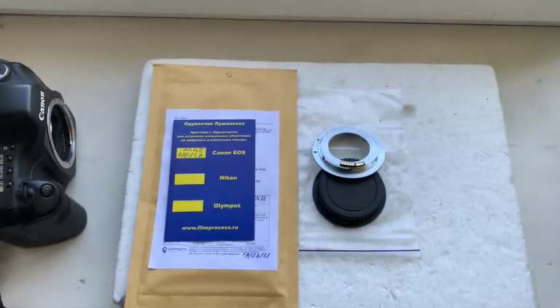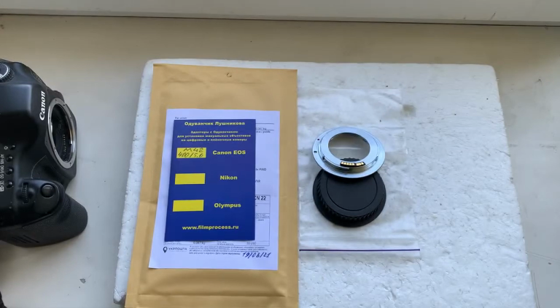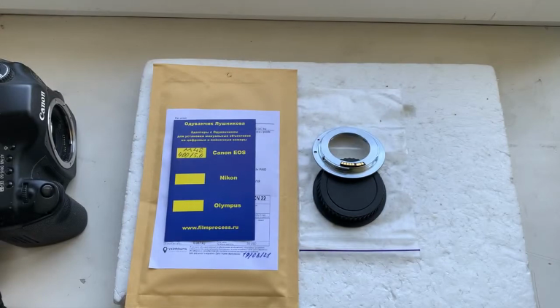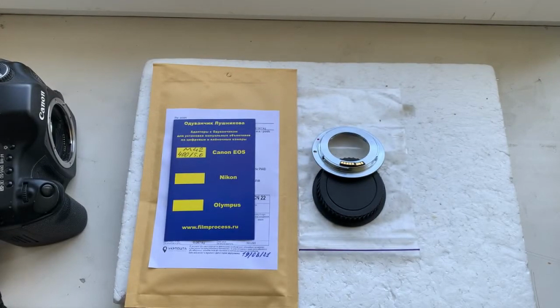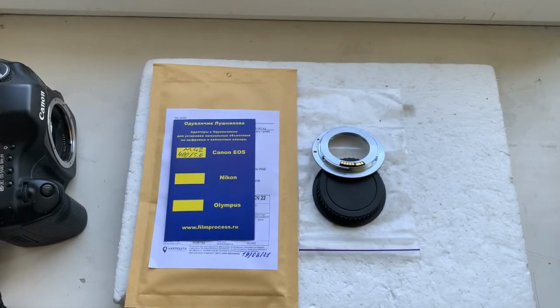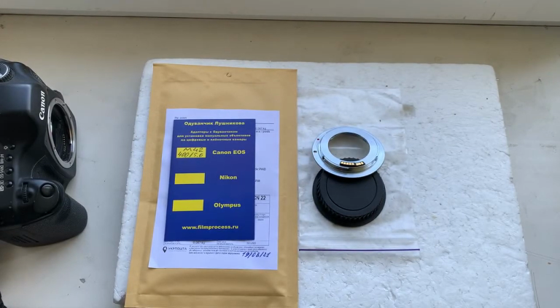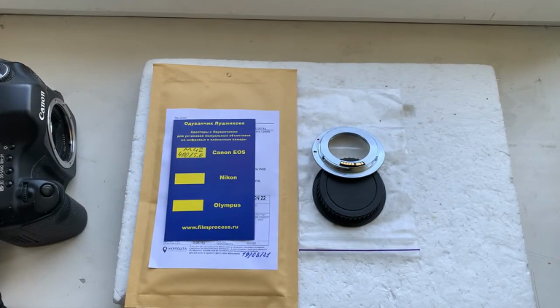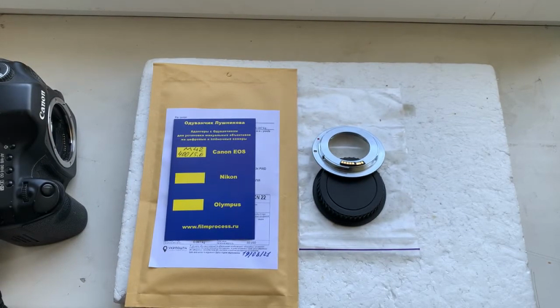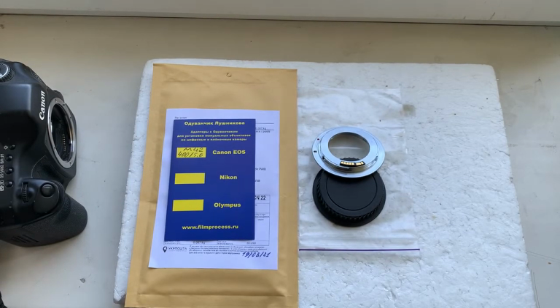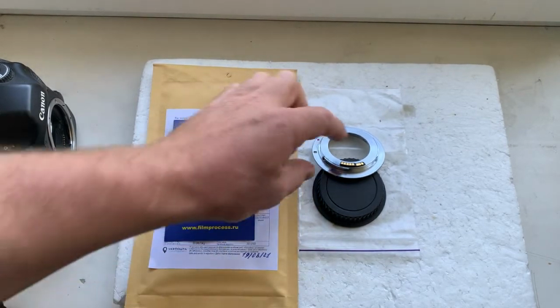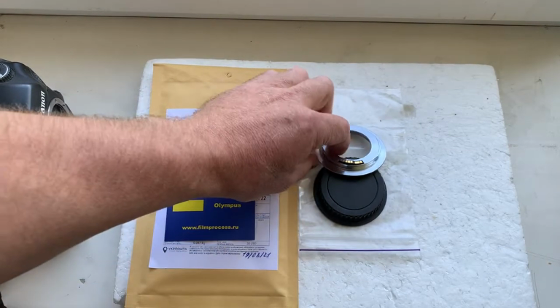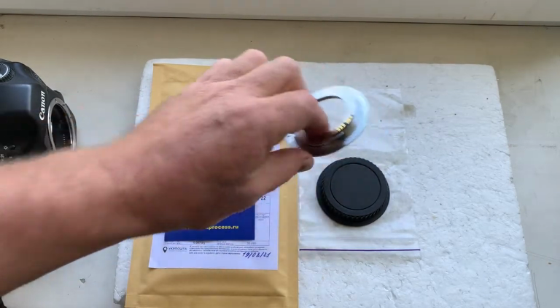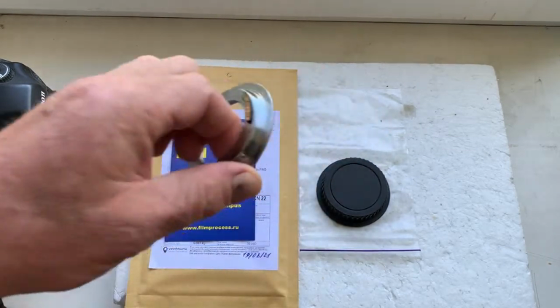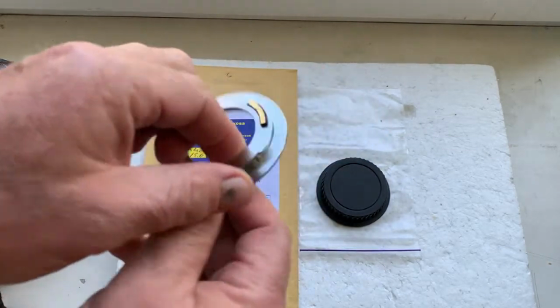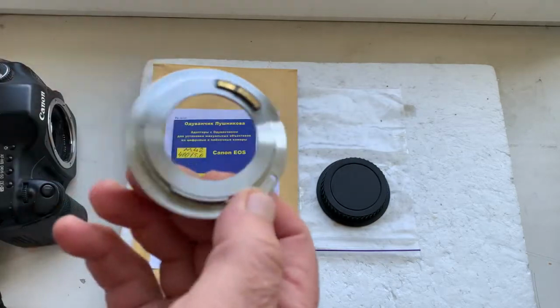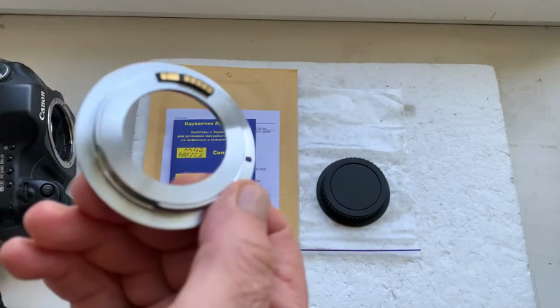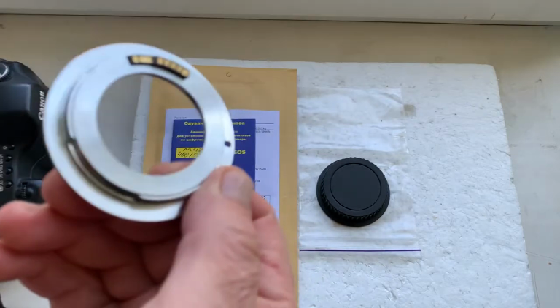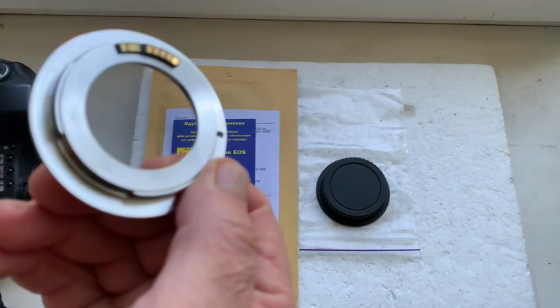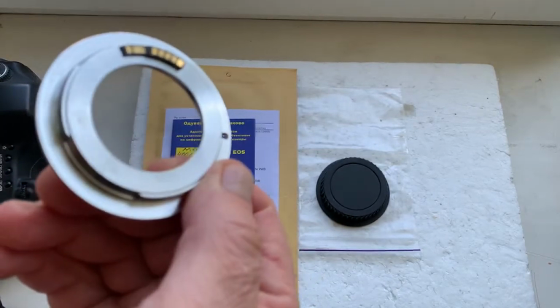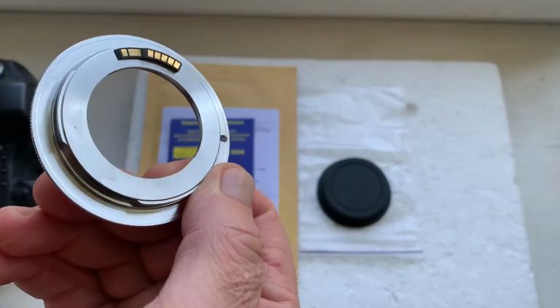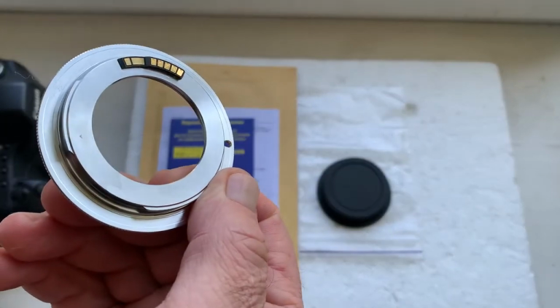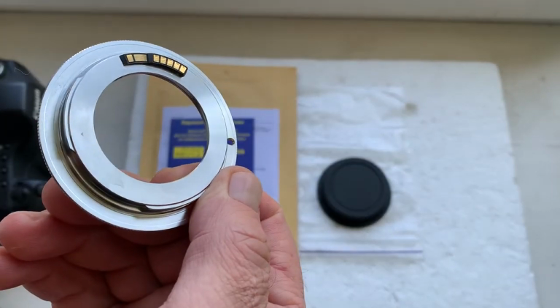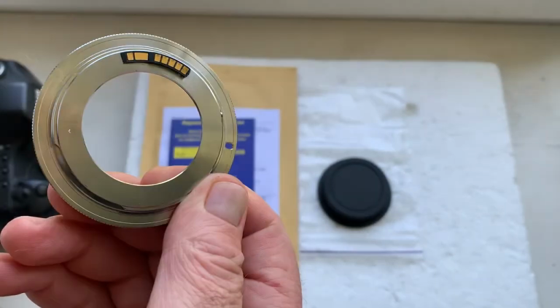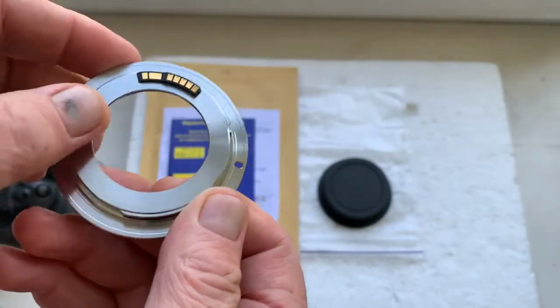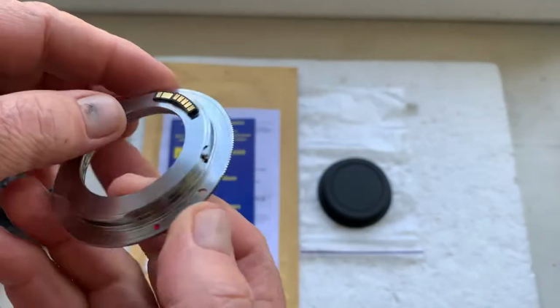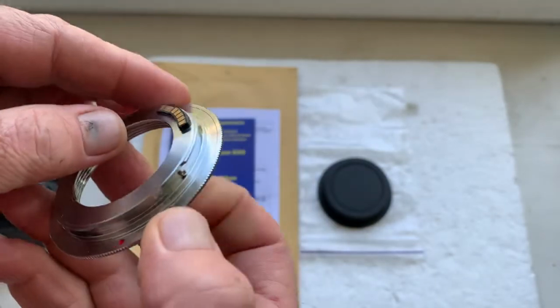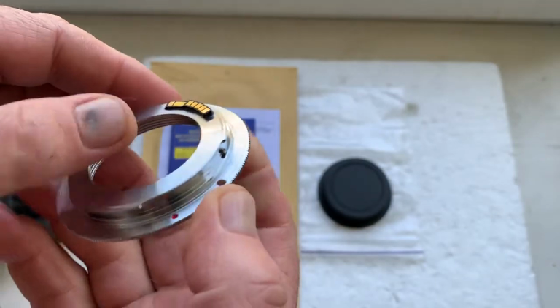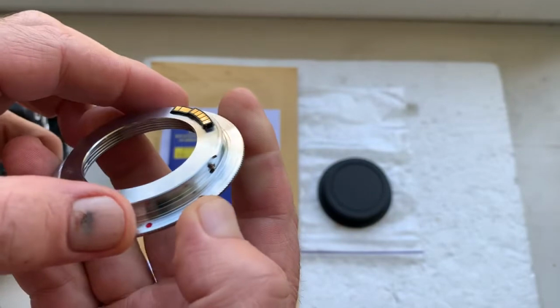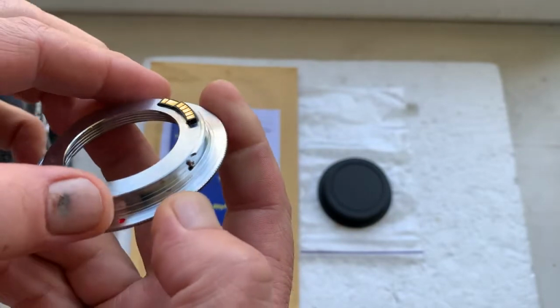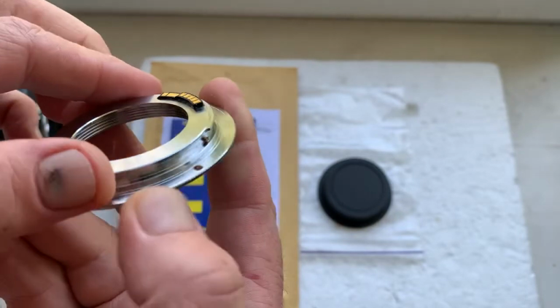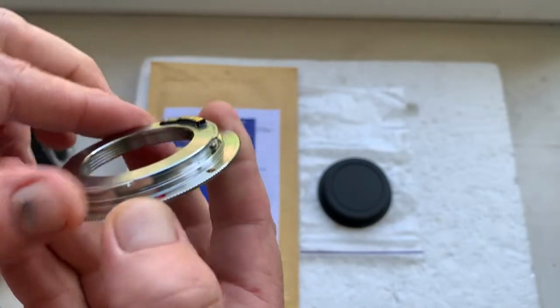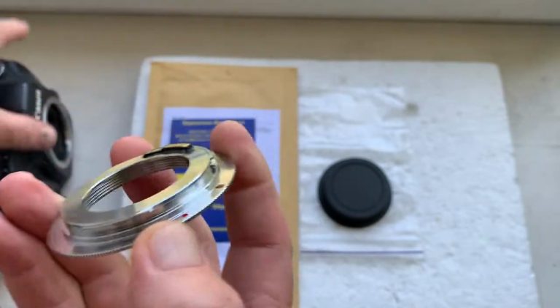Hello Jenny, this video is about your adapter with Gondellion chip. This is your adapter with chip — M42 to Canon. Now I'll check the adapter with chip in my camera.